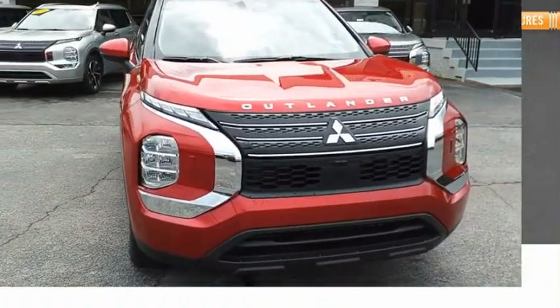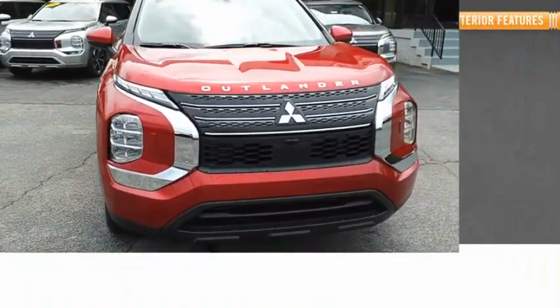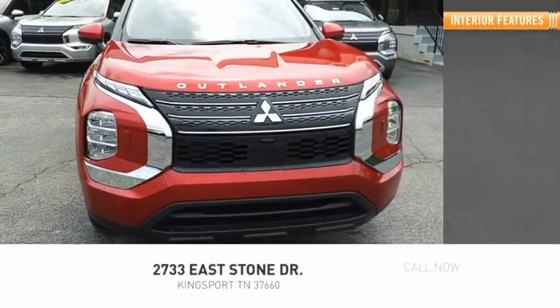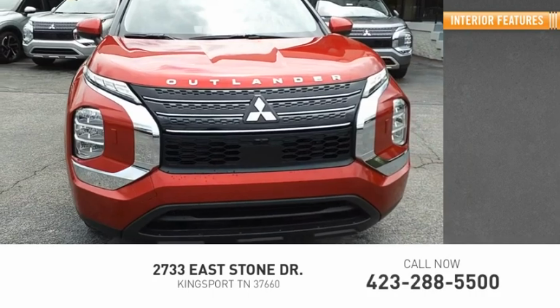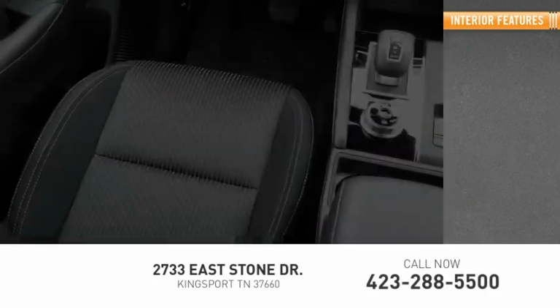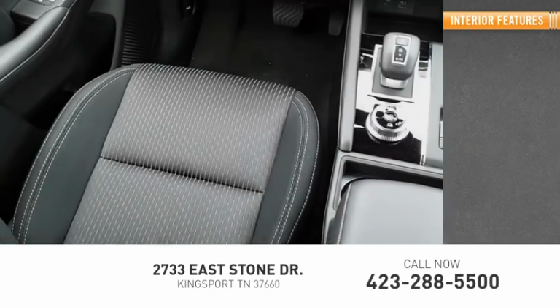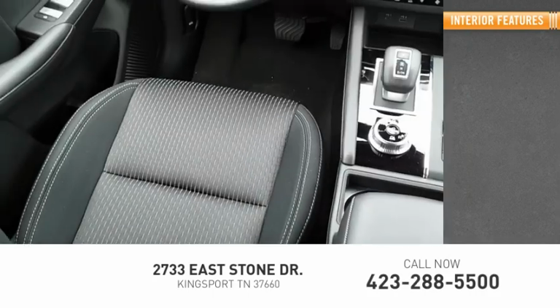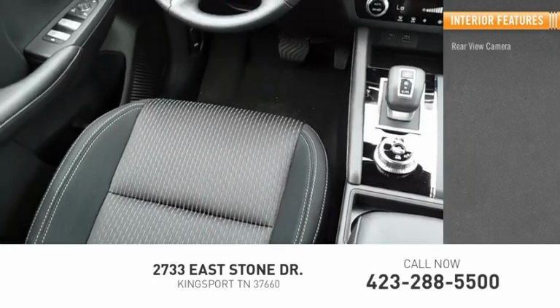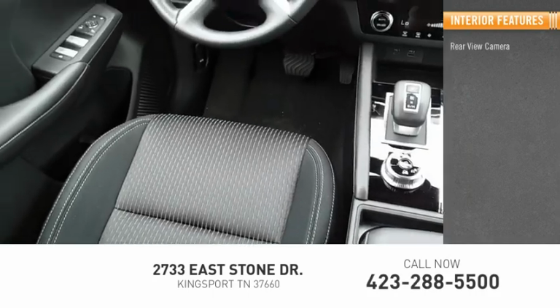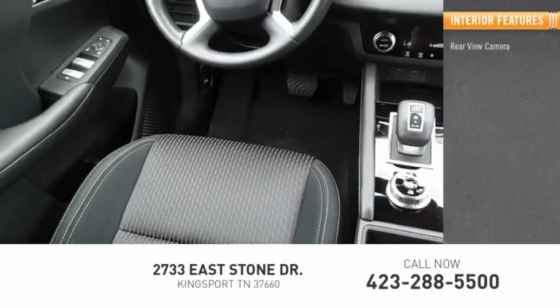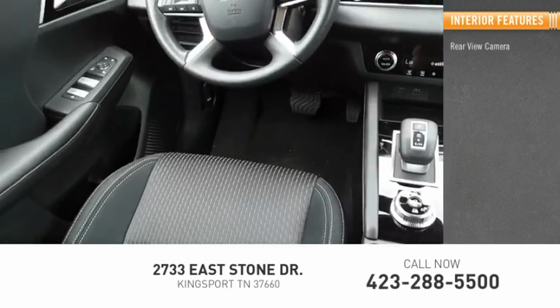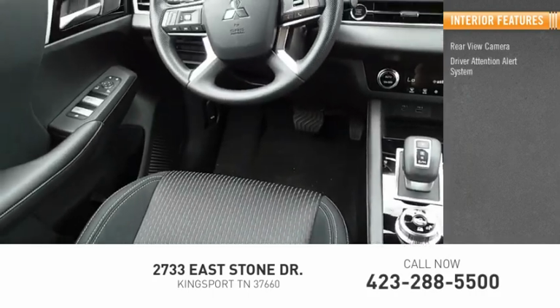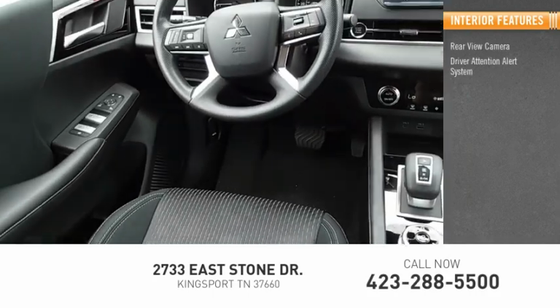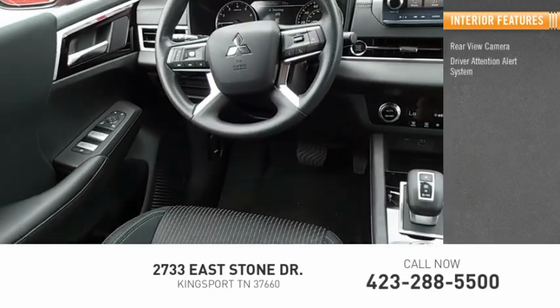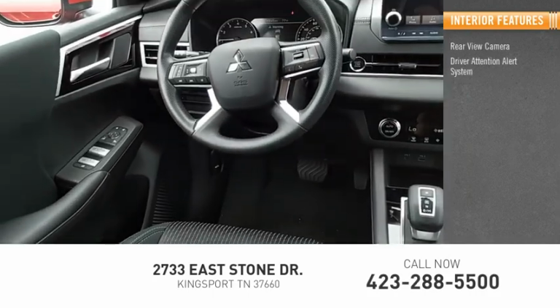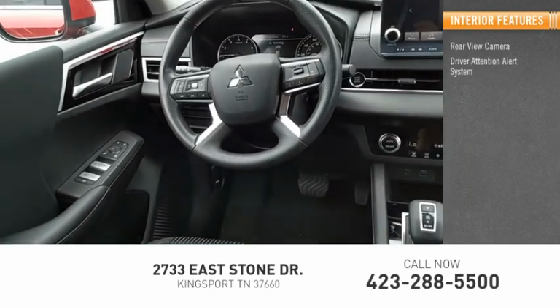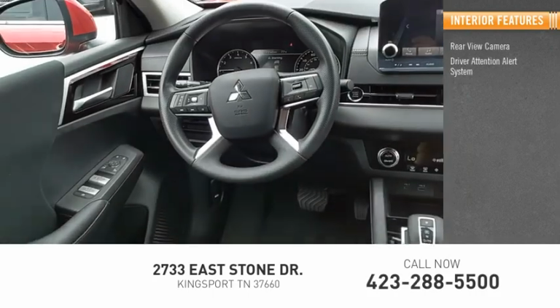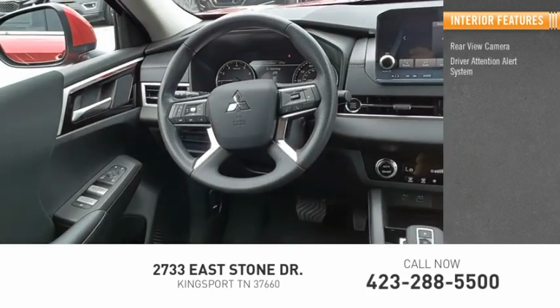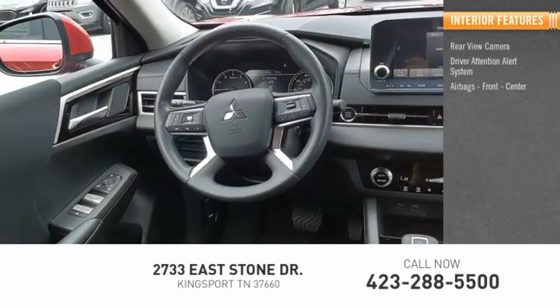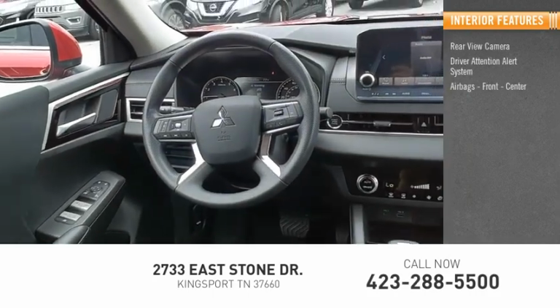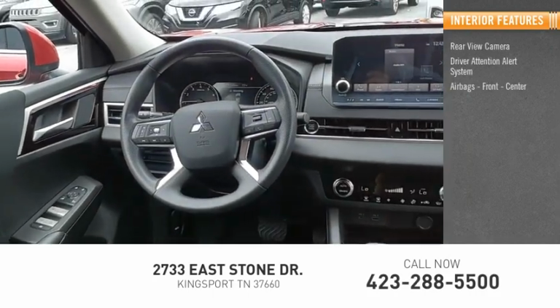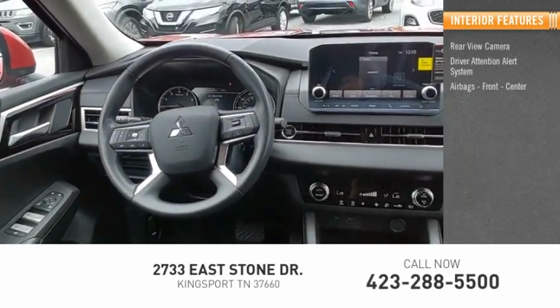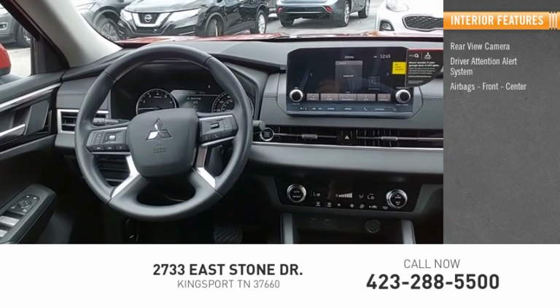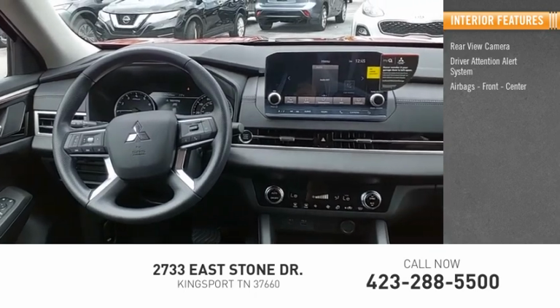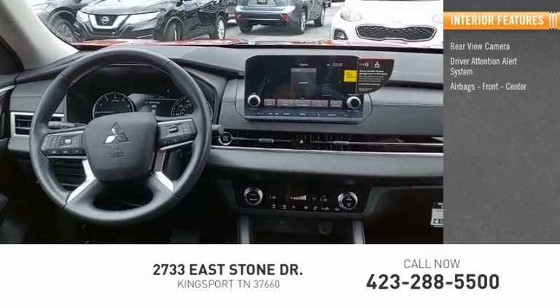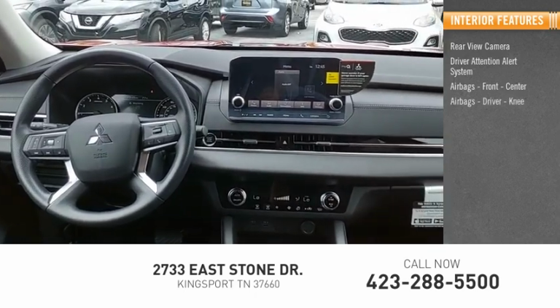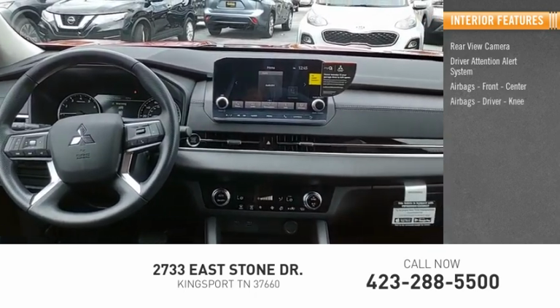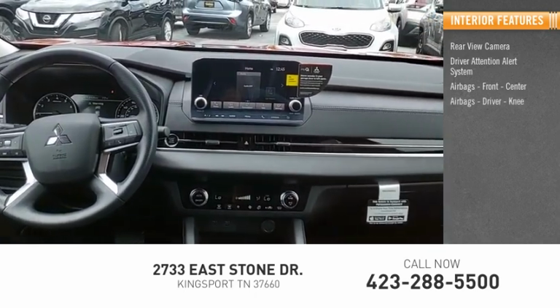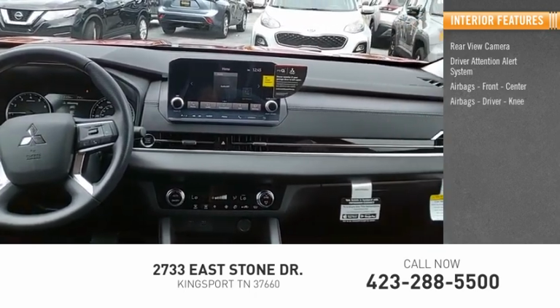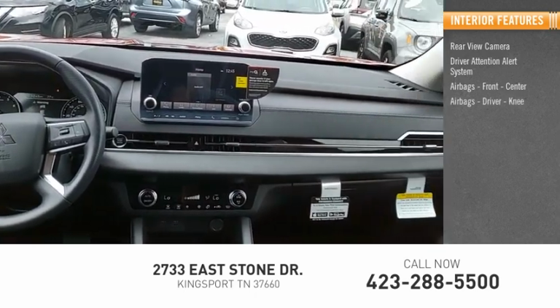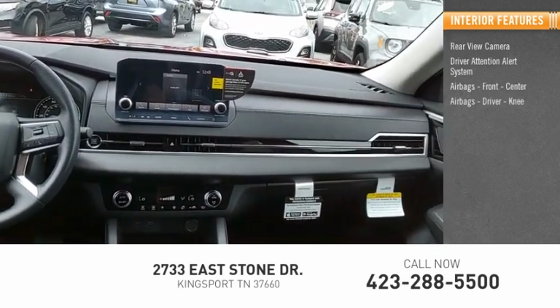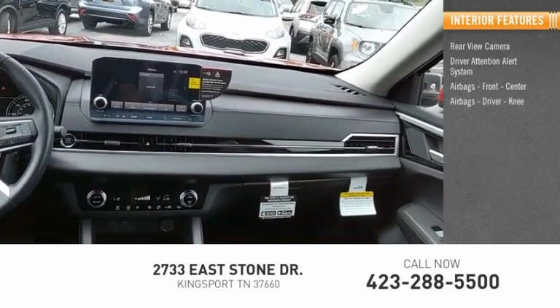Inside you'll find a rear view camera, driver attention alert system, and airbags — front, center, driver, and knee airbags.